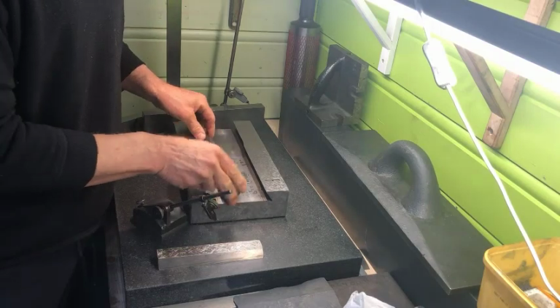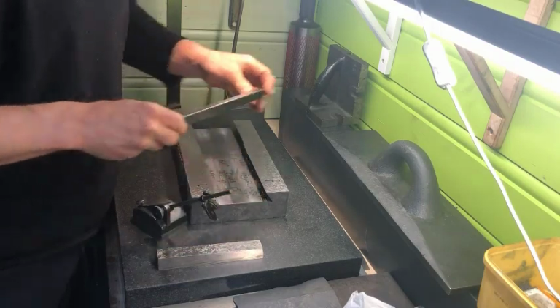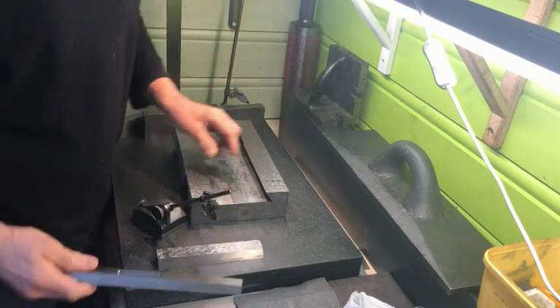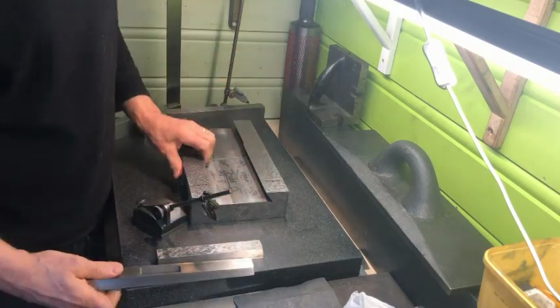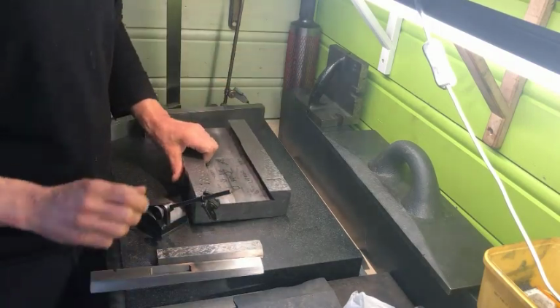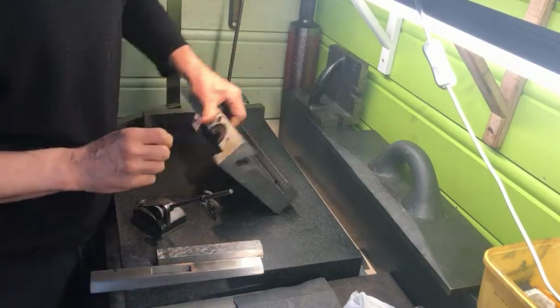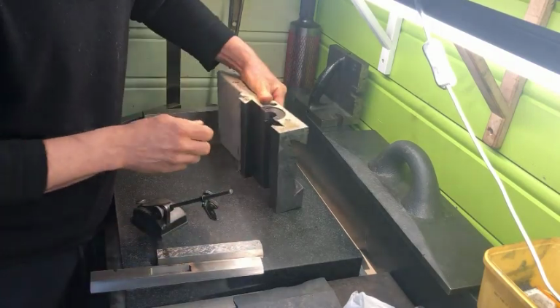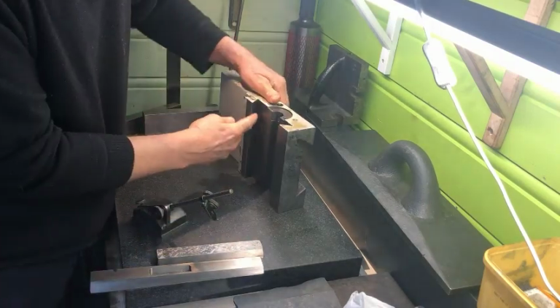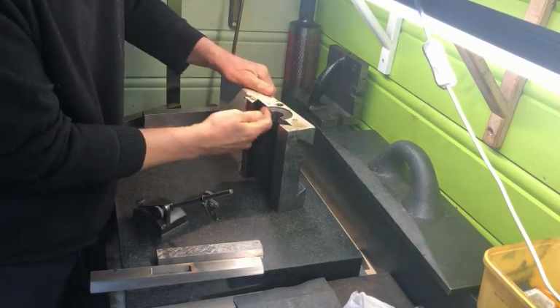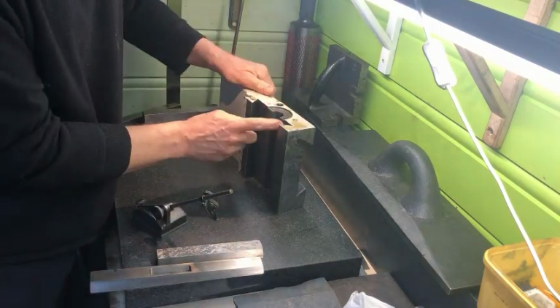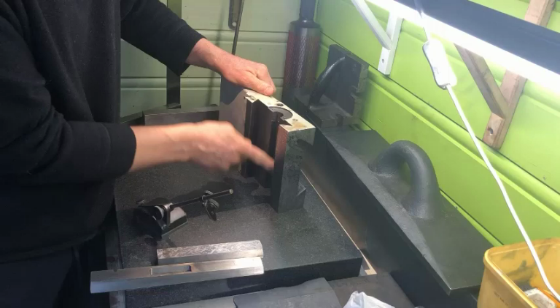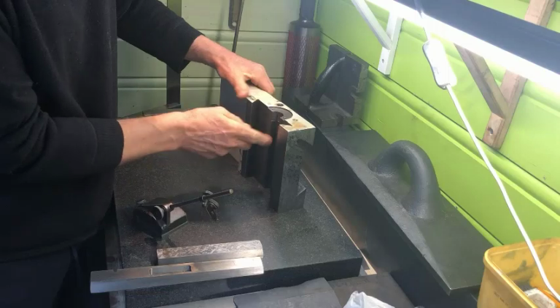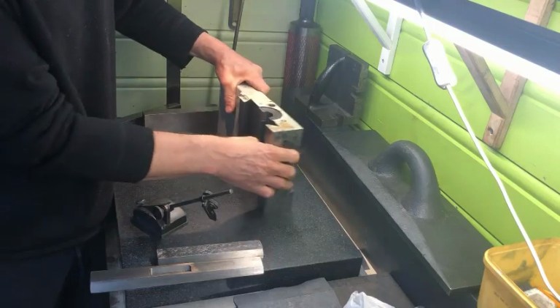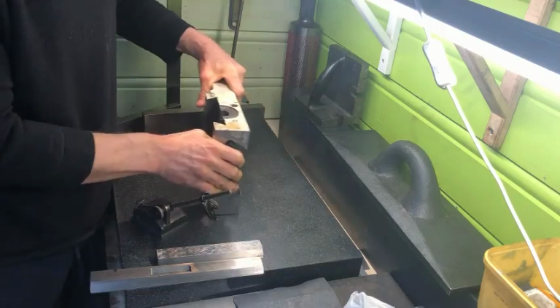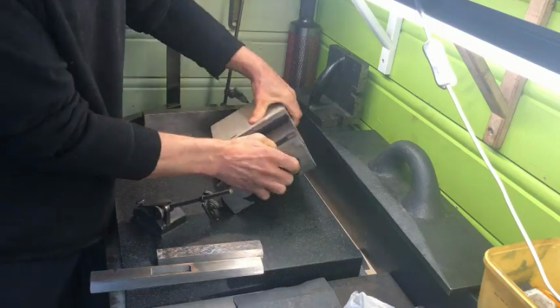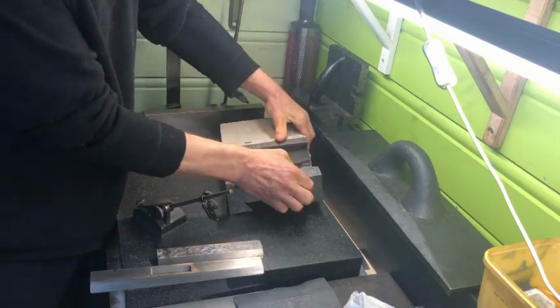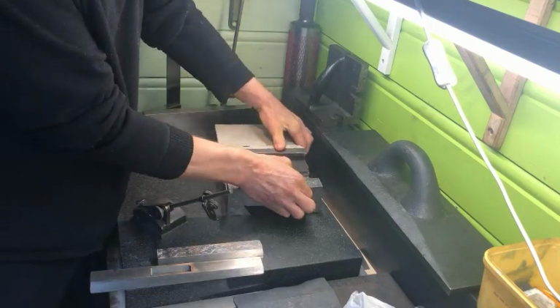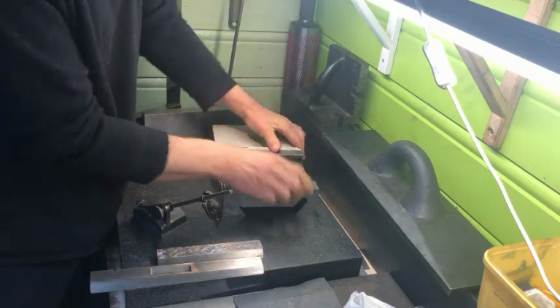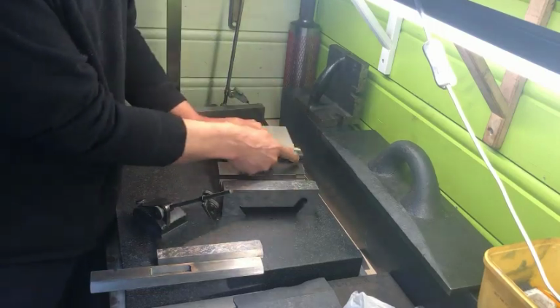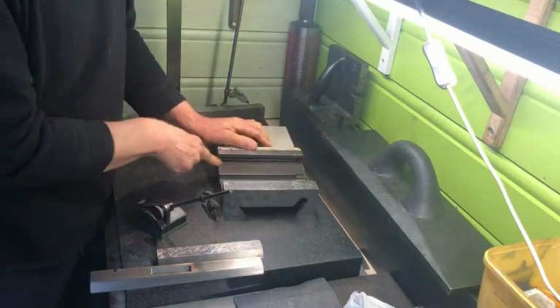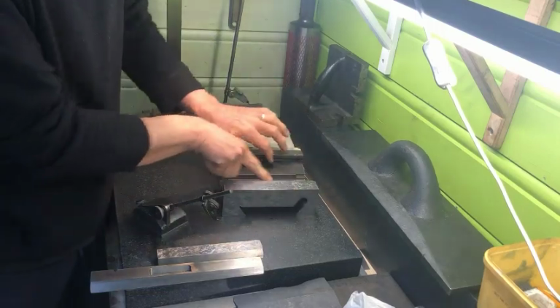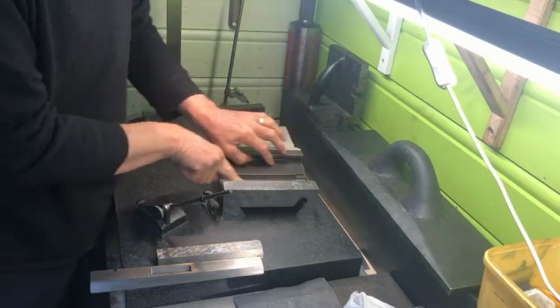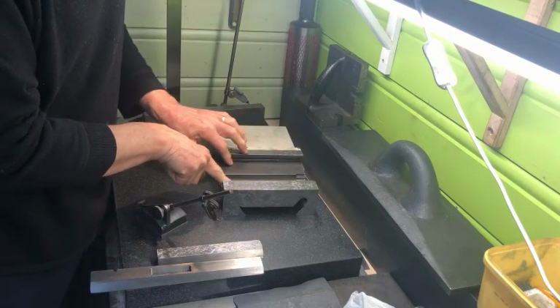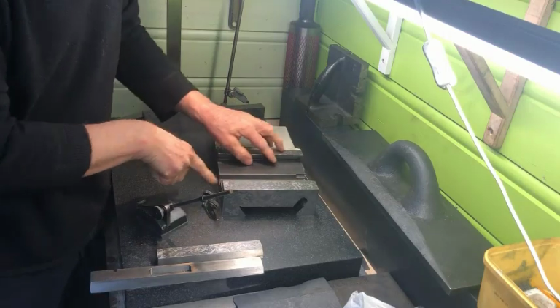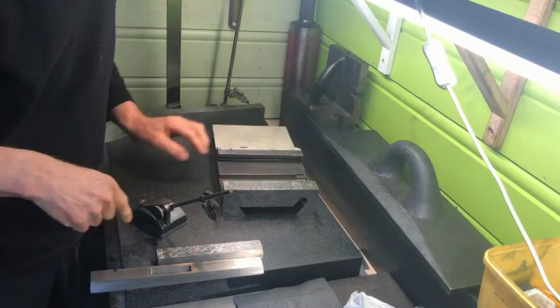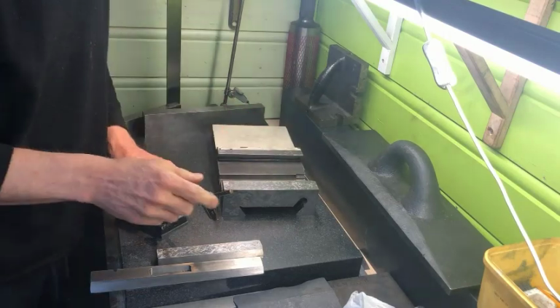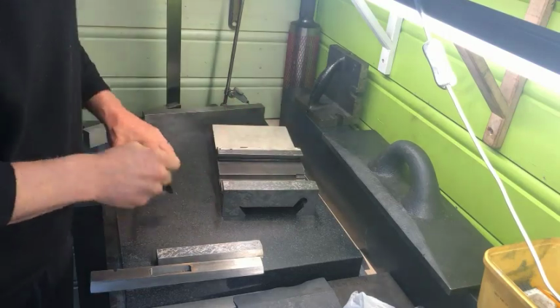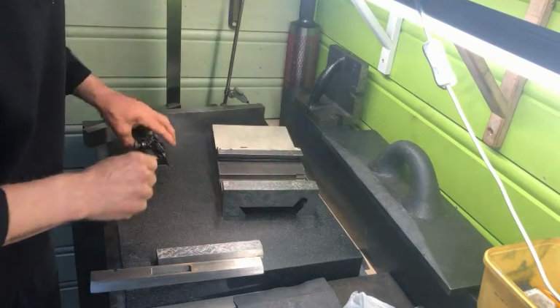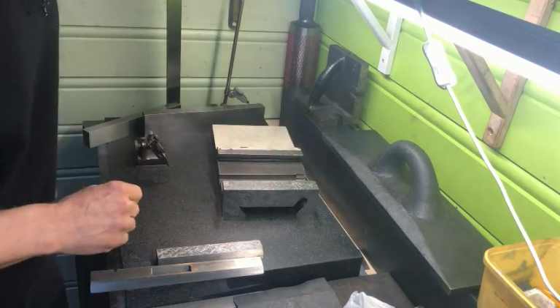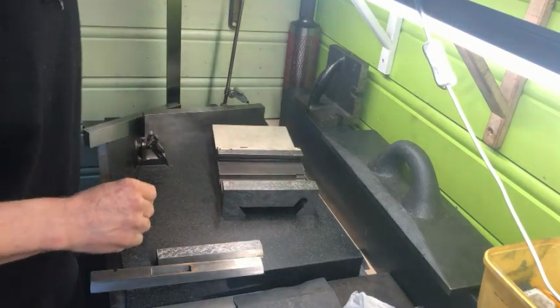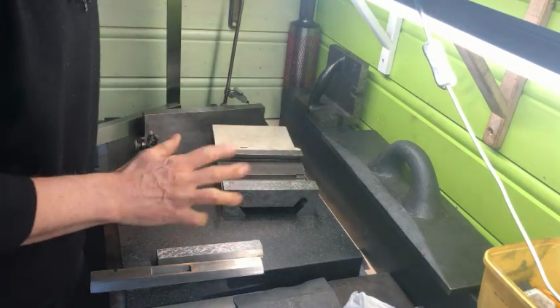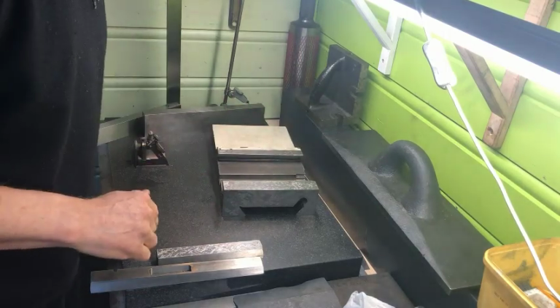The same applies for this side also — this was also not true enough to be used for the pin measurements. So I'll try to correct that, not by scraping, but by means of milling.